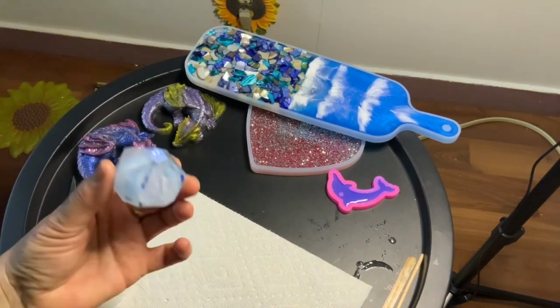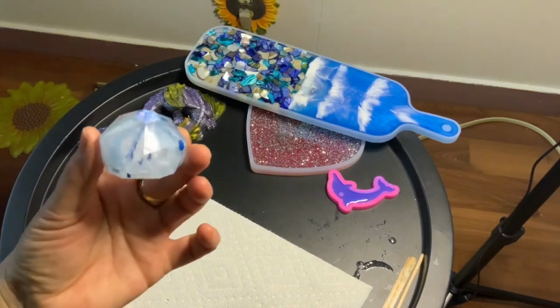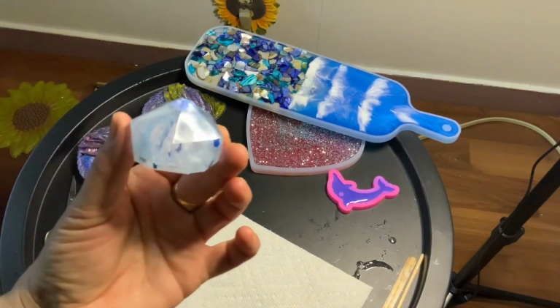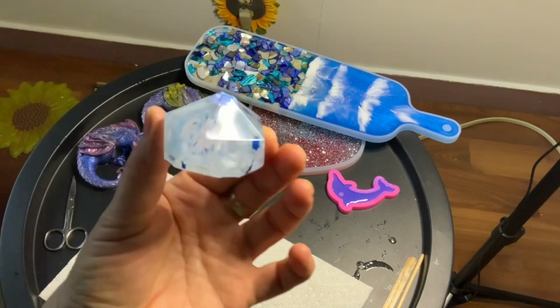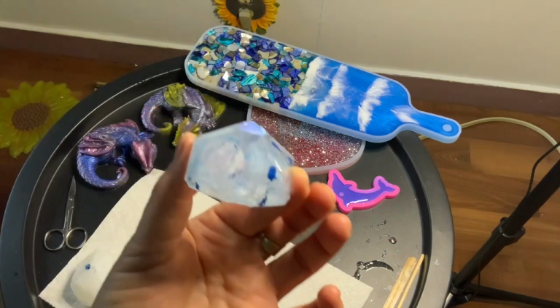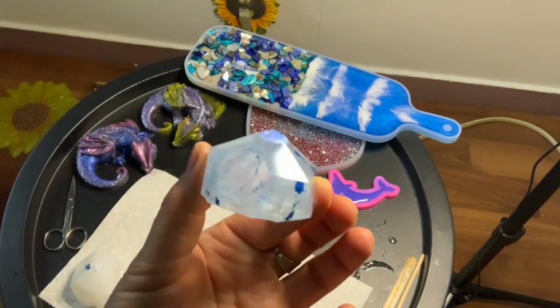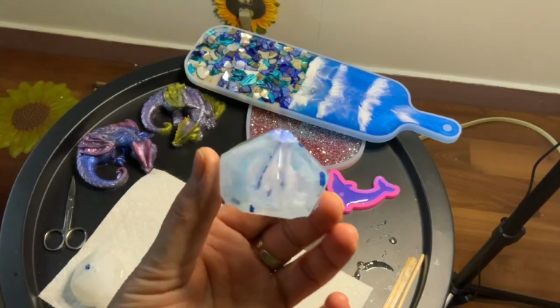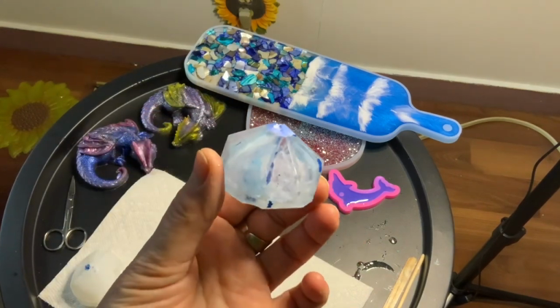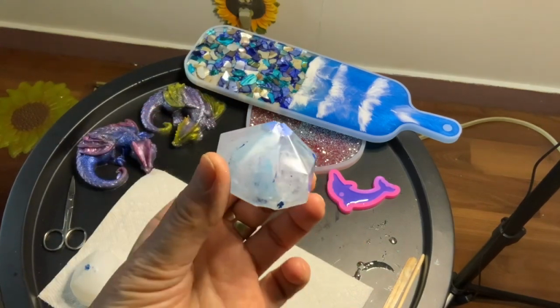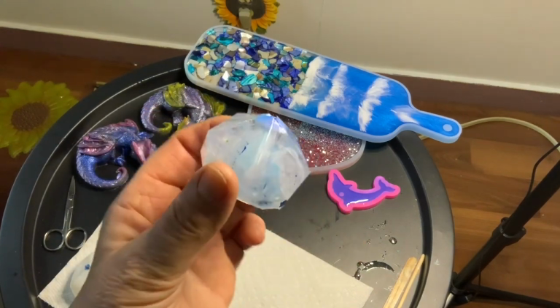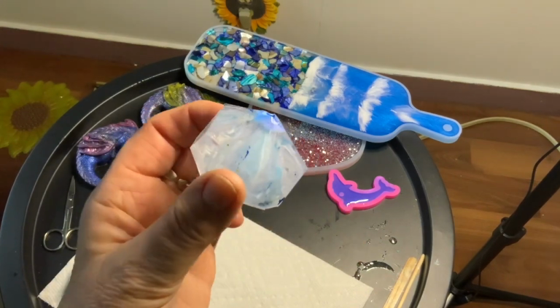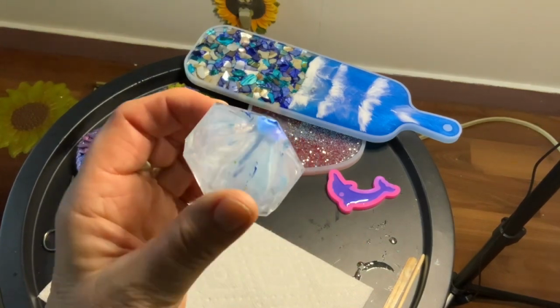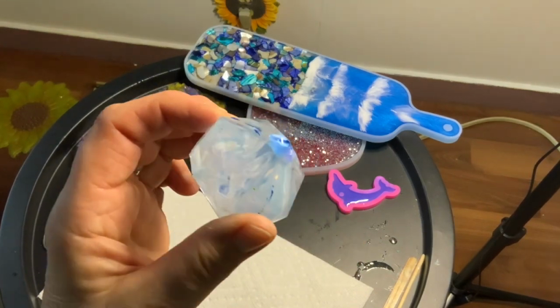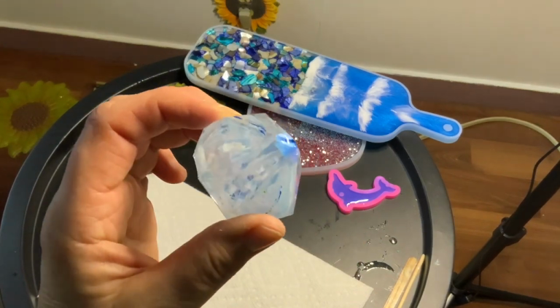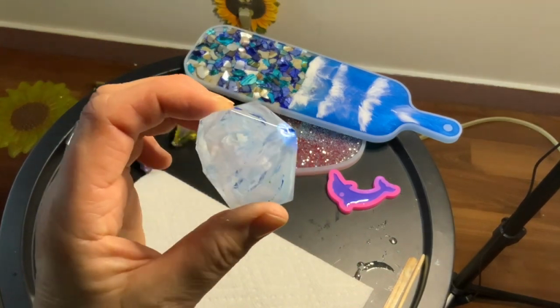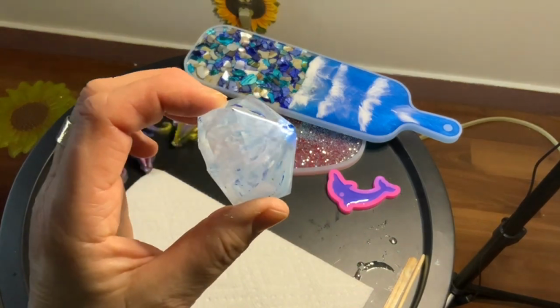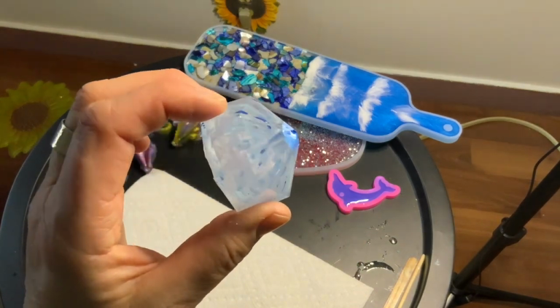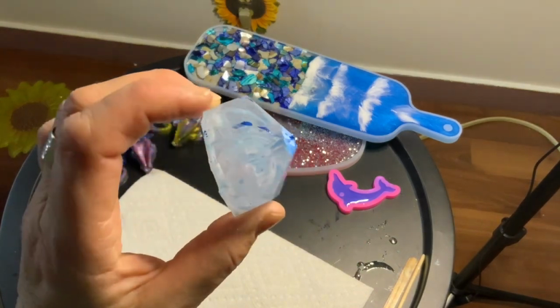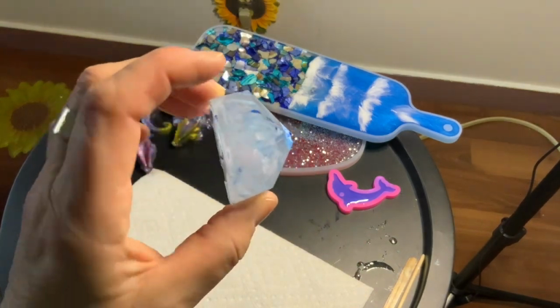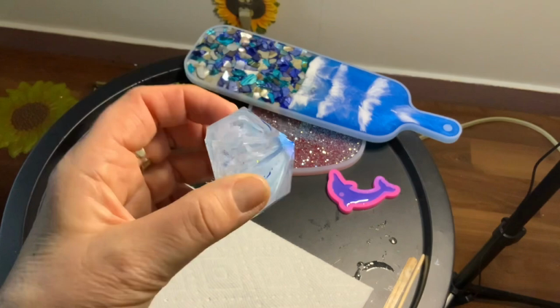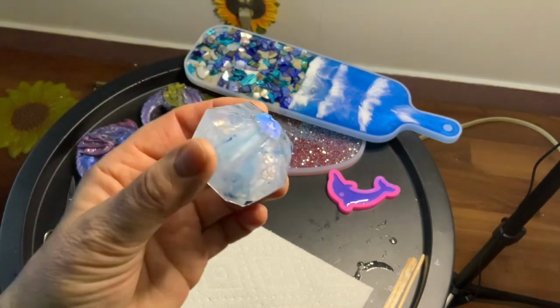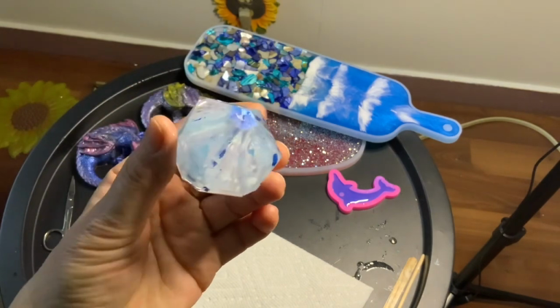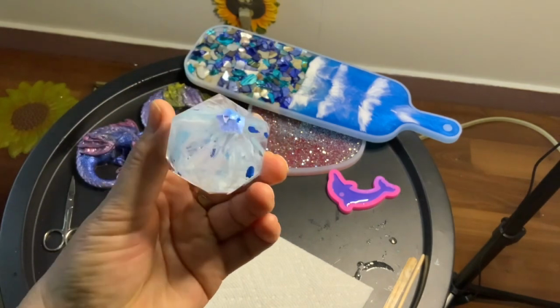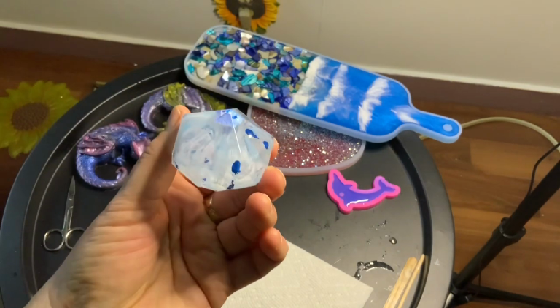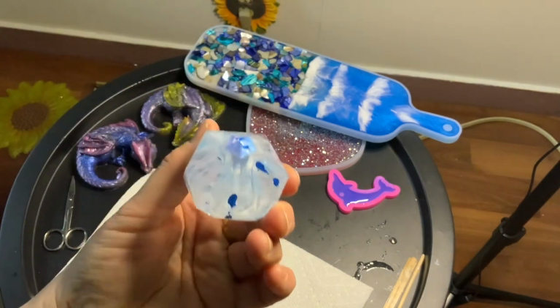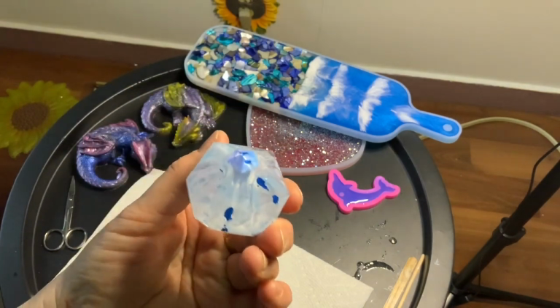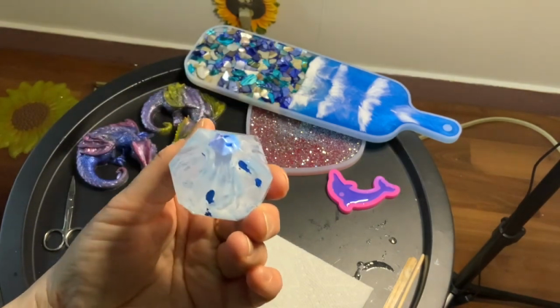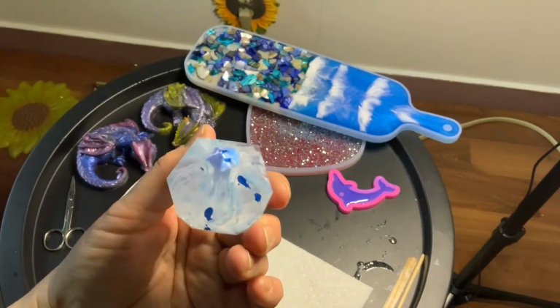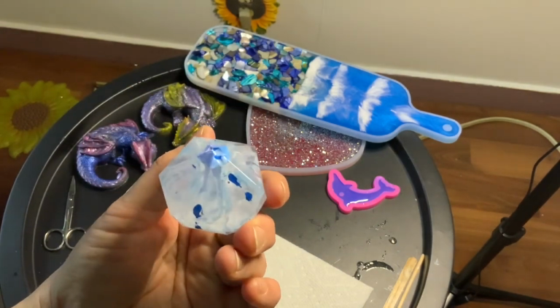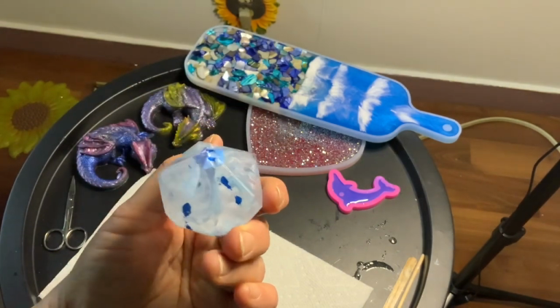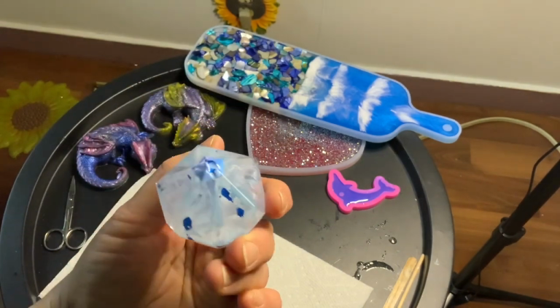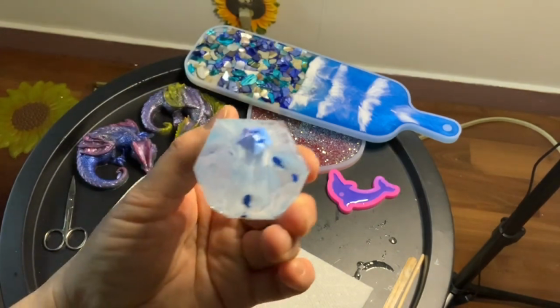This one has really nice effects. That's pretty — I would say that was a success.